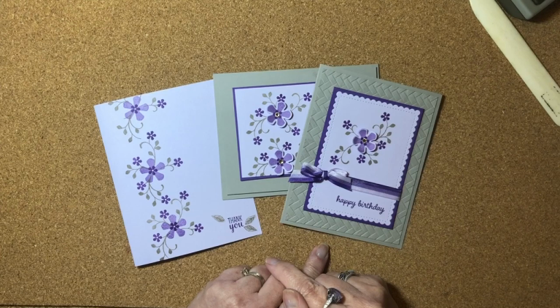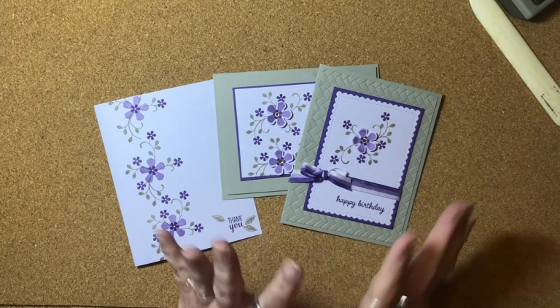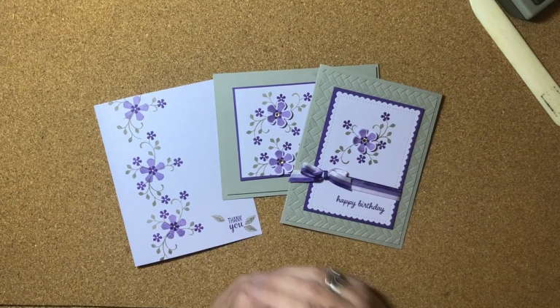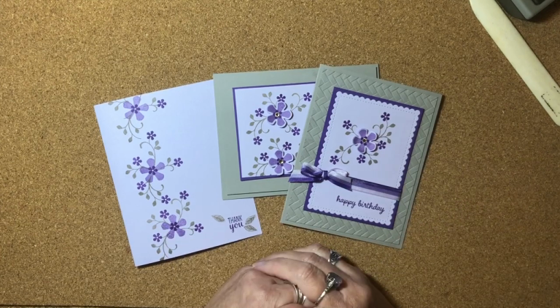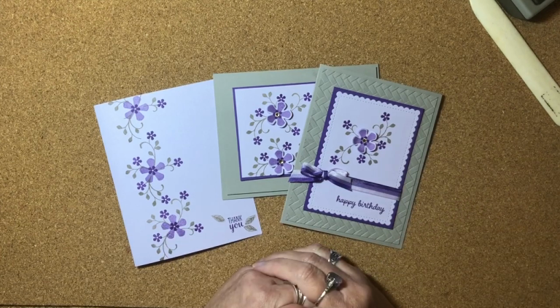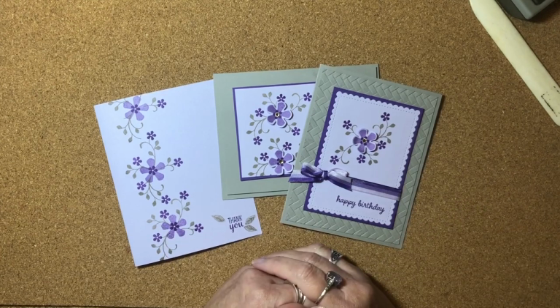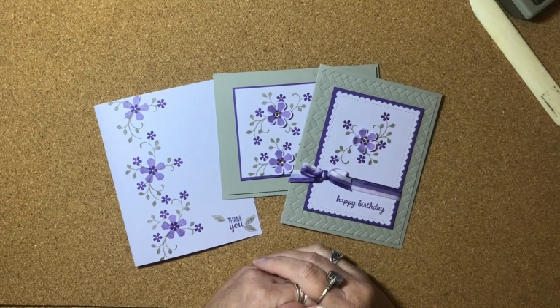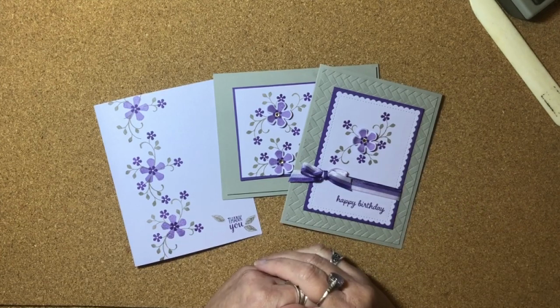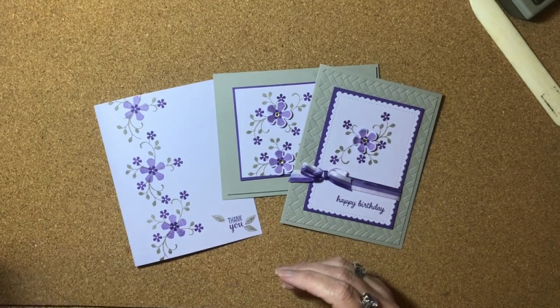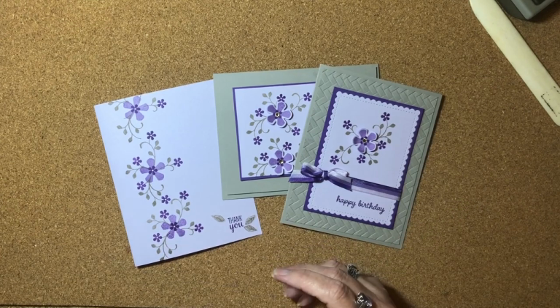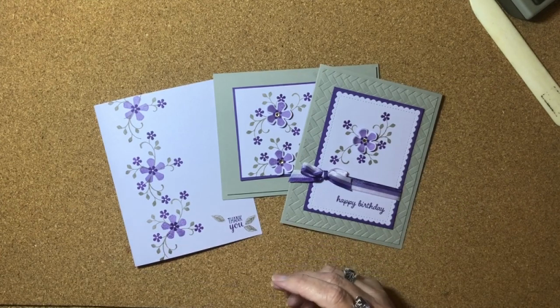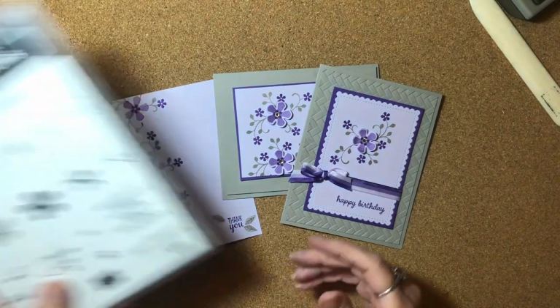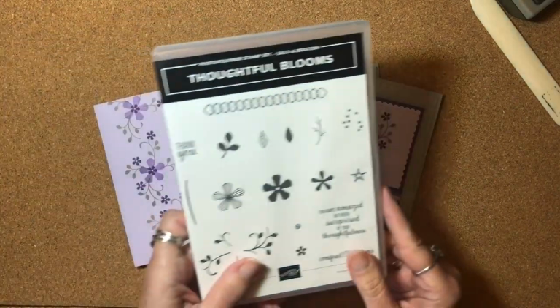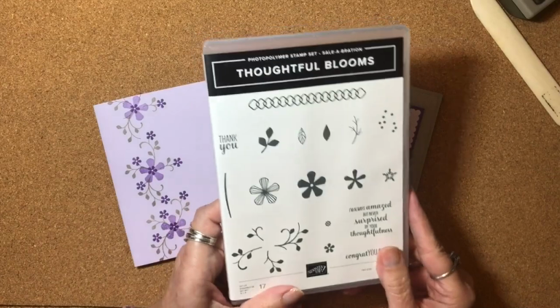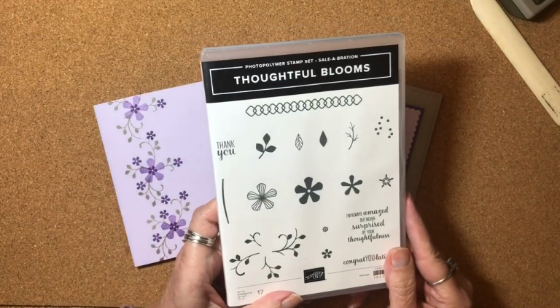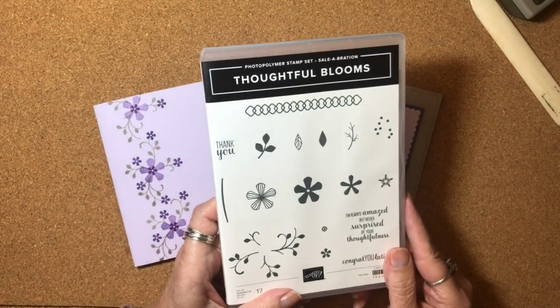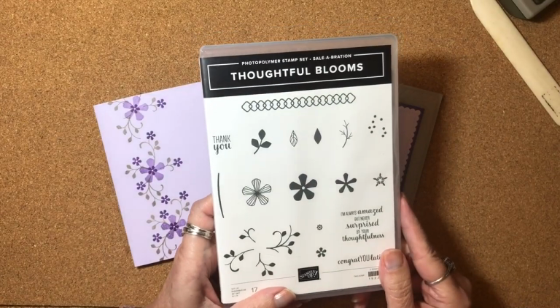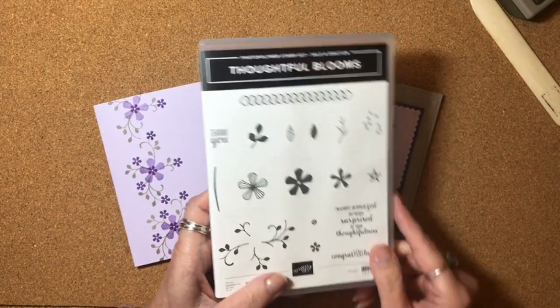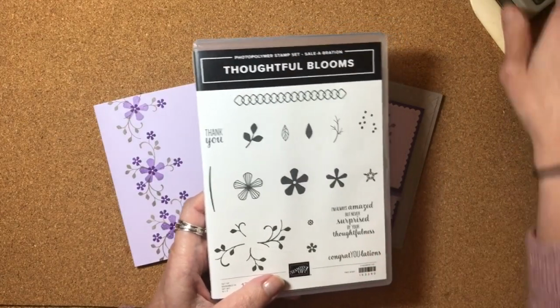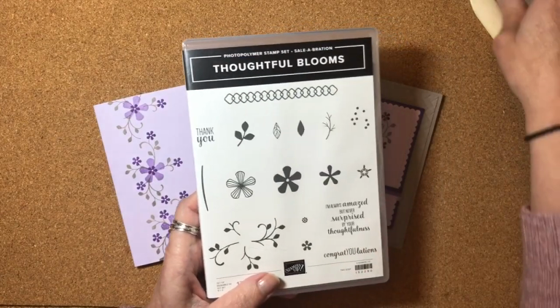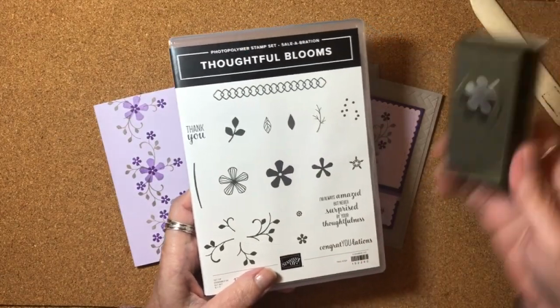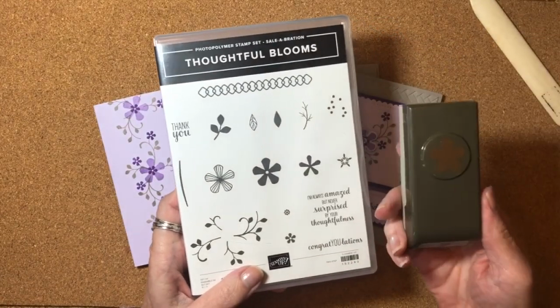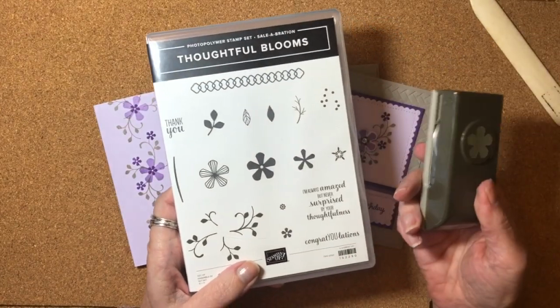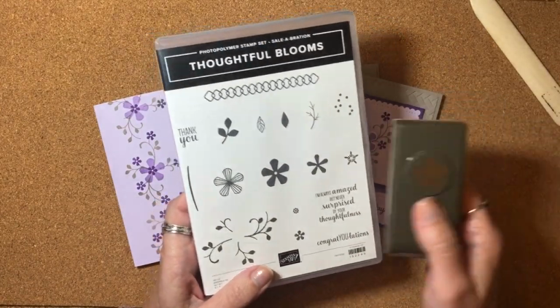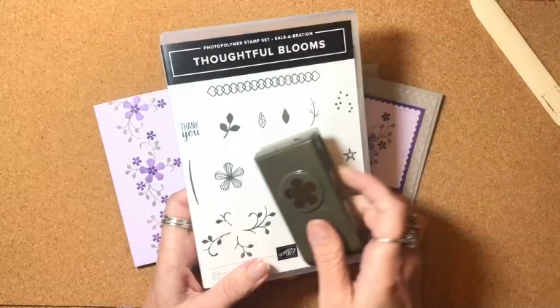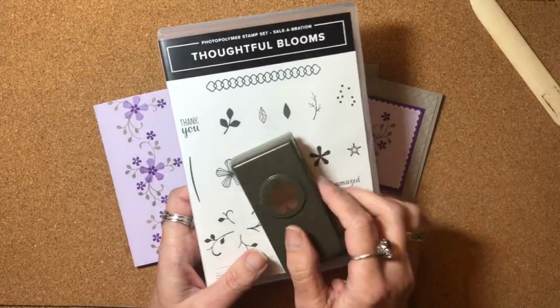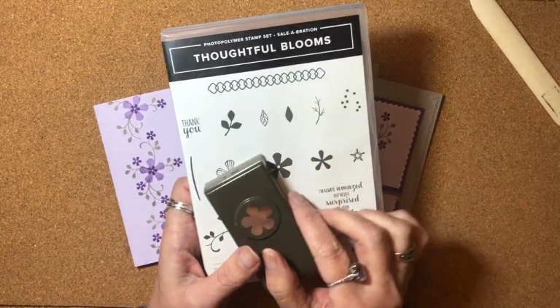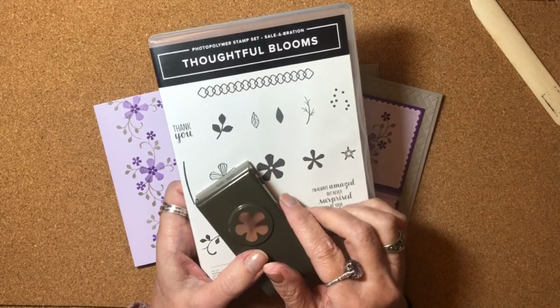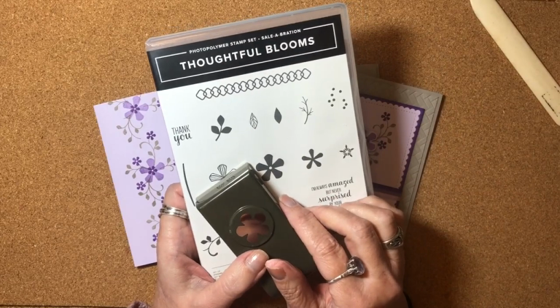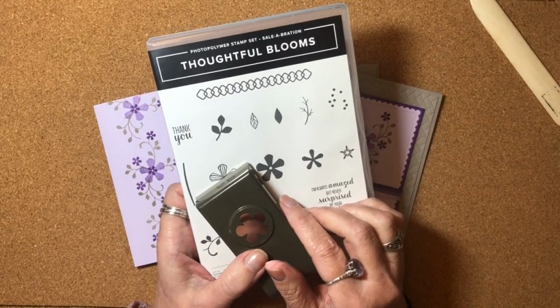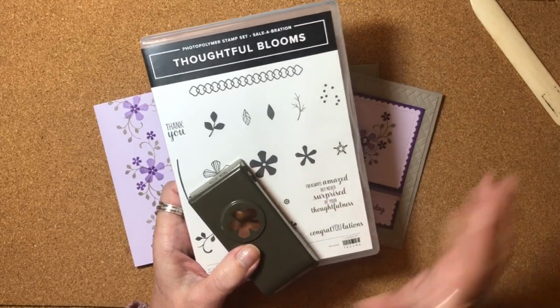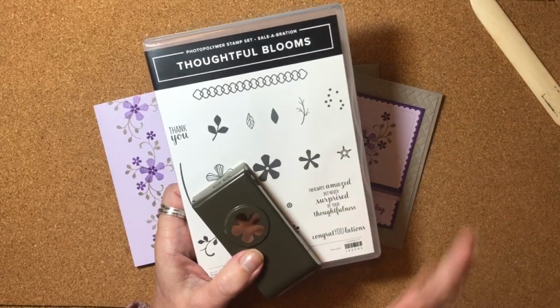So let me move these out of the way so you can see the three cards together — your simple one-layer card, stepped up a little more with some punches and layers, and stepped up even more with some 3D embossing and die-cutting. I hope that you enjoyed these three cards, and I highly recommend getting the Thoughtful Blooms stamp set and the coordinating punch while you can during Sale-a-bration. Thank you so much for watching, and I'll see you in the next video. Bye-bye.